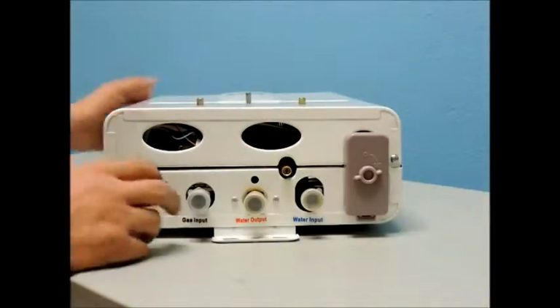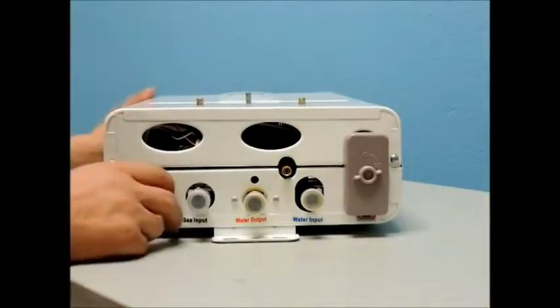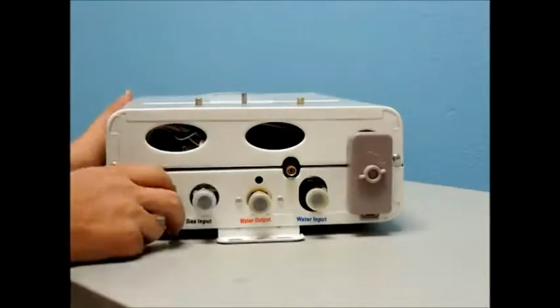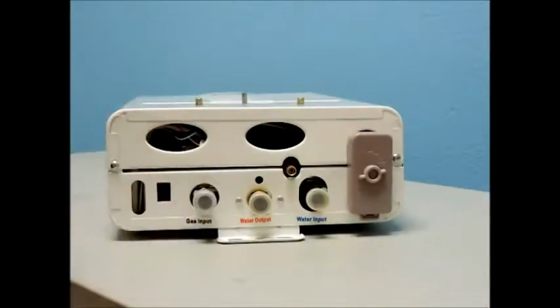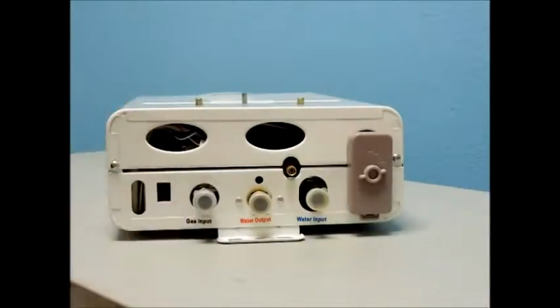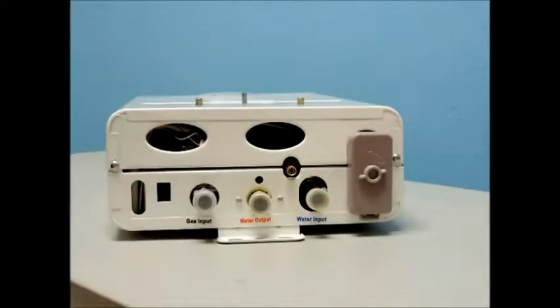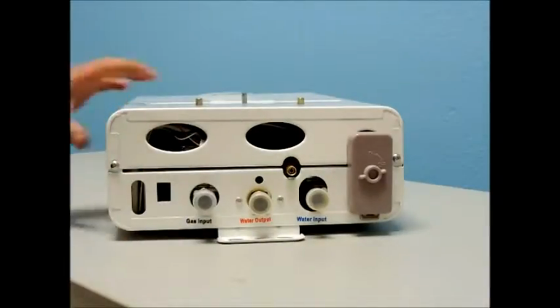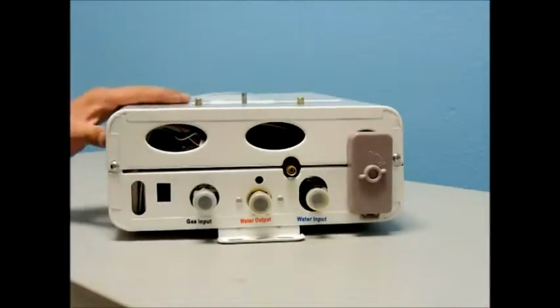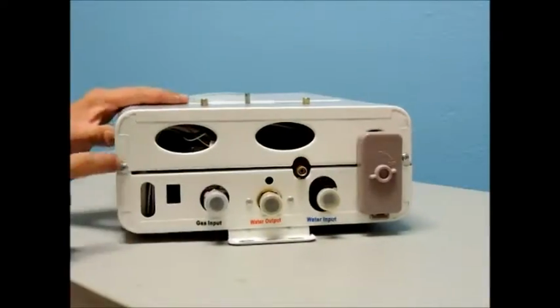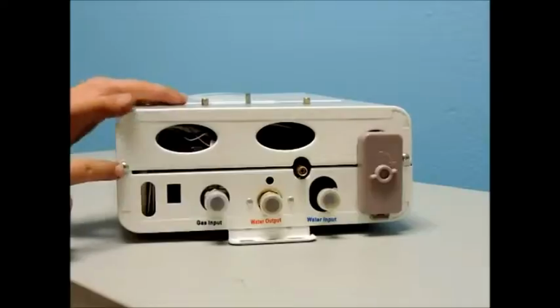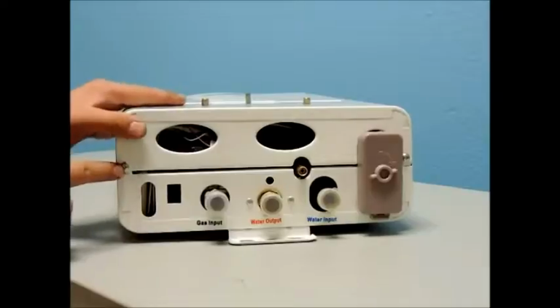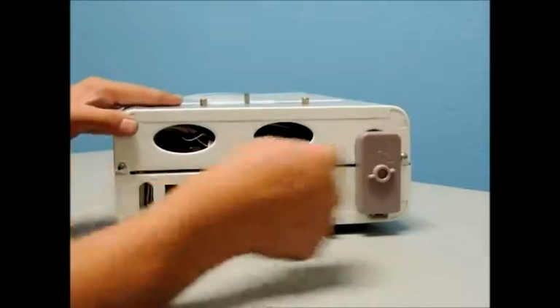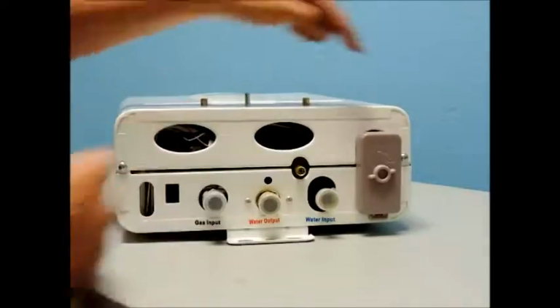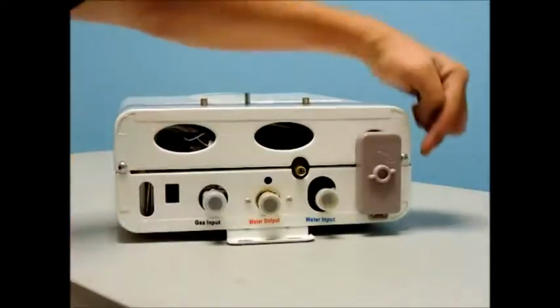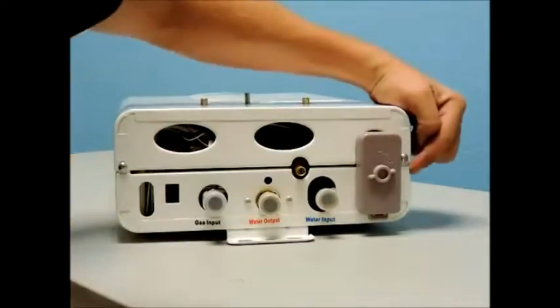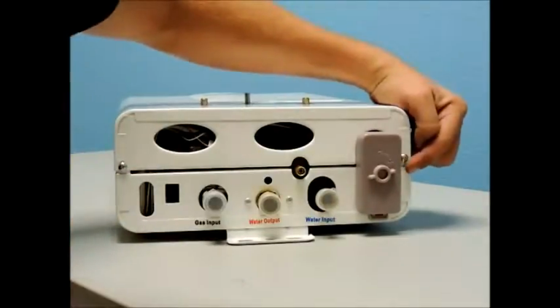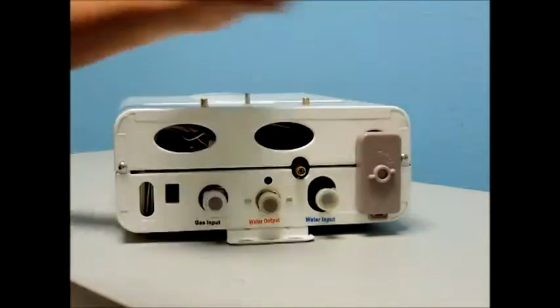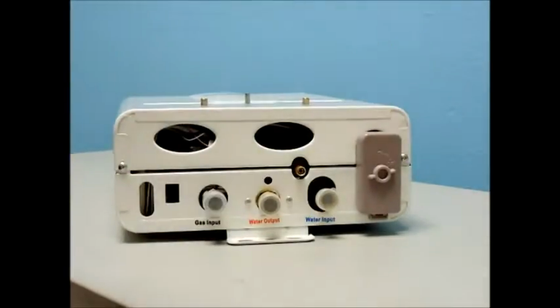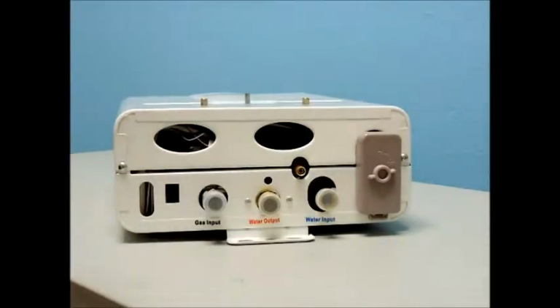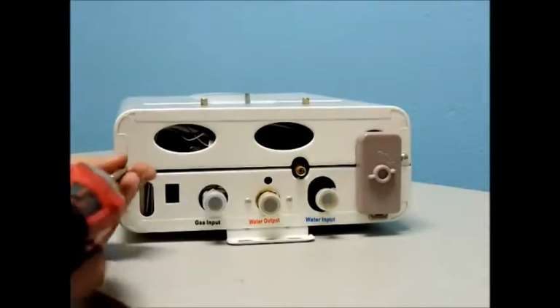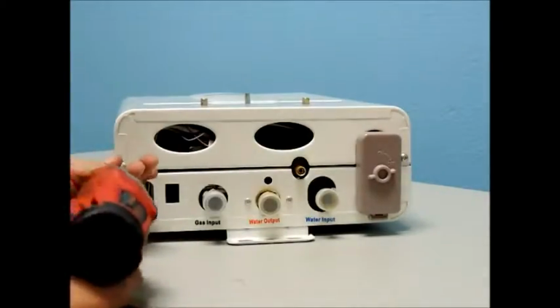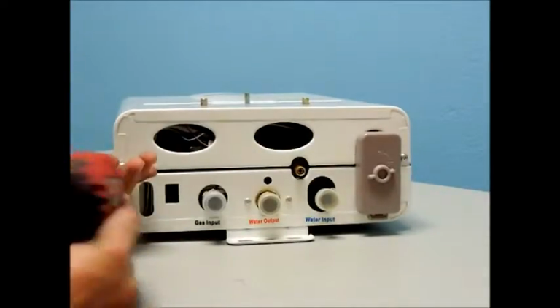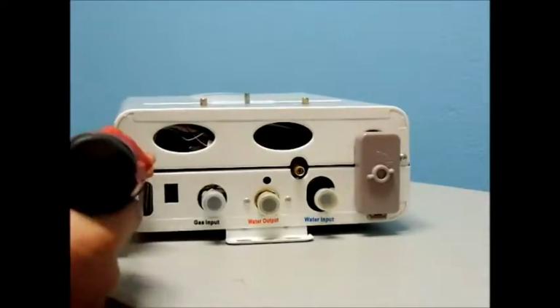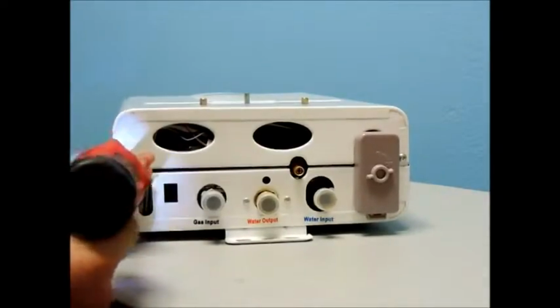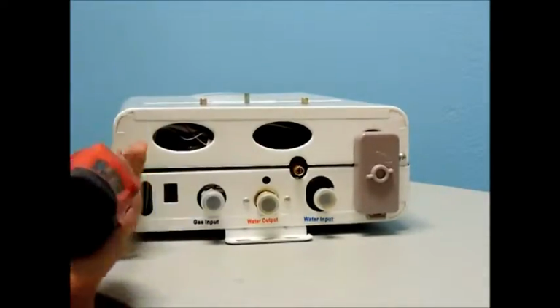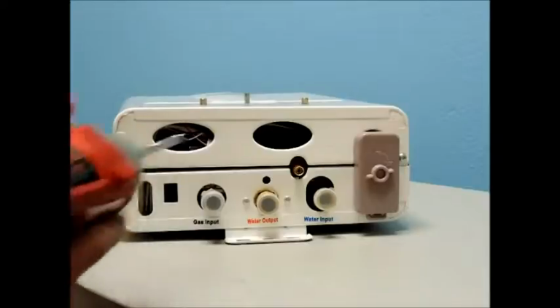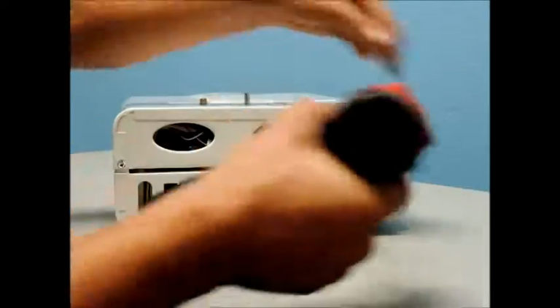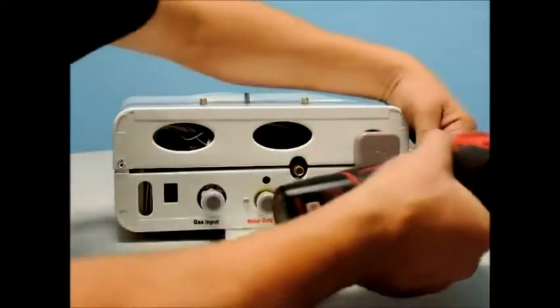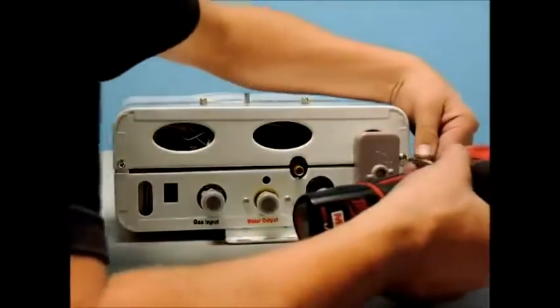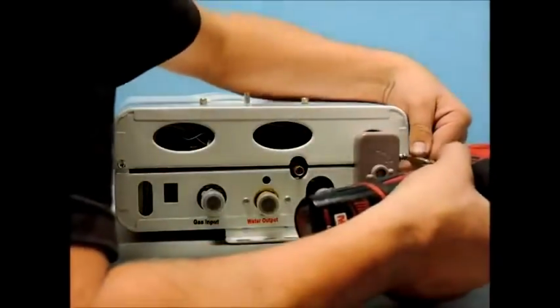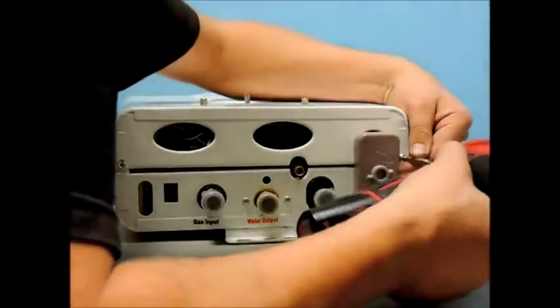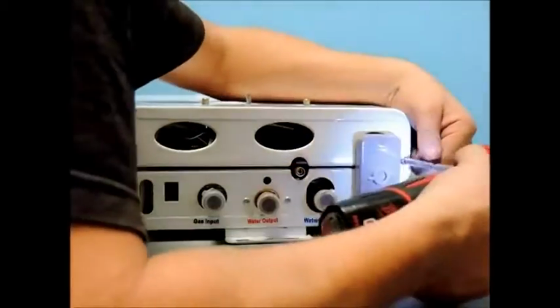Start by removing the knobs by pulling them straight off and then remove the cover screws. There are two located on the bottom and two on the top. Next, remove the cover by lifting up.